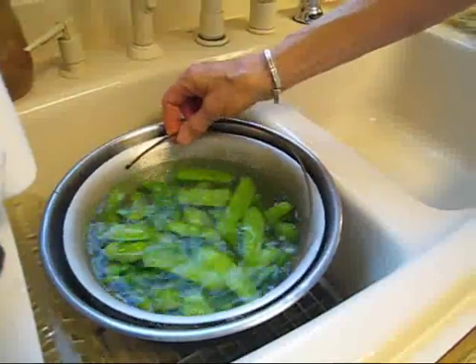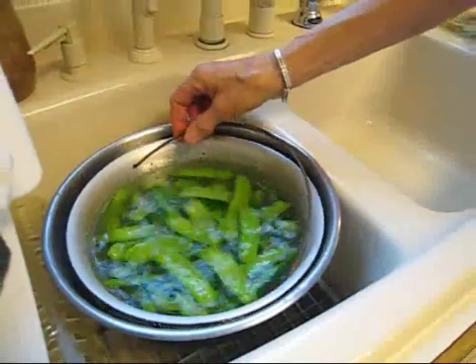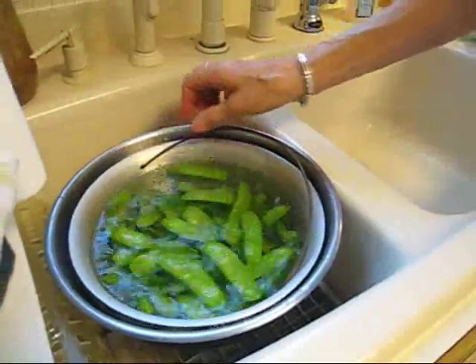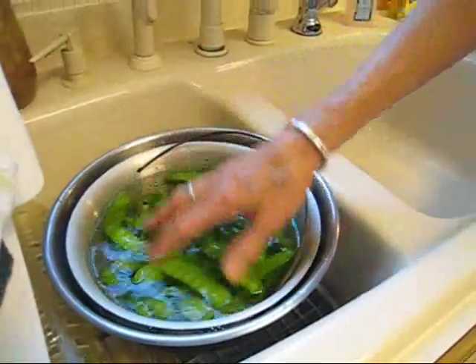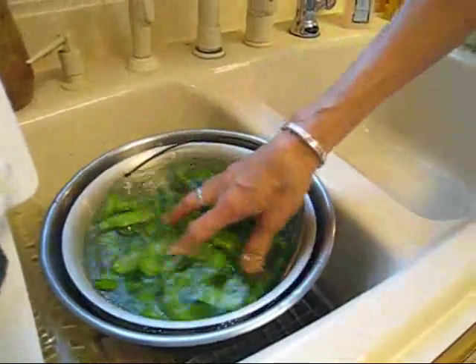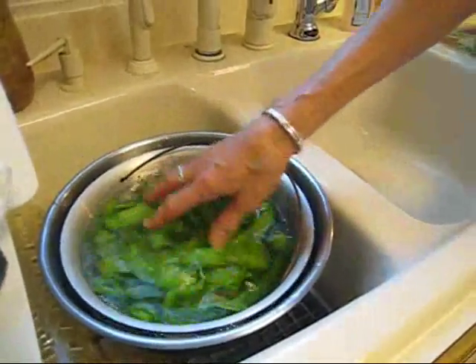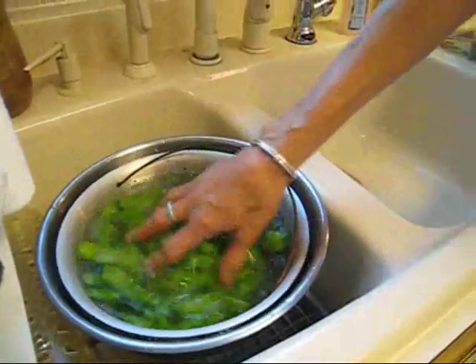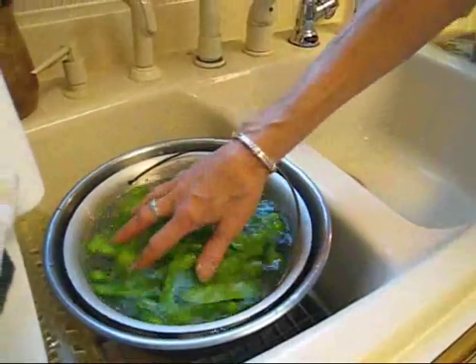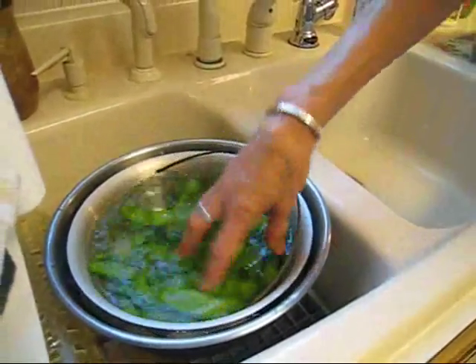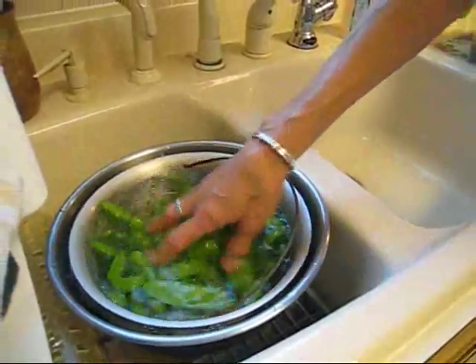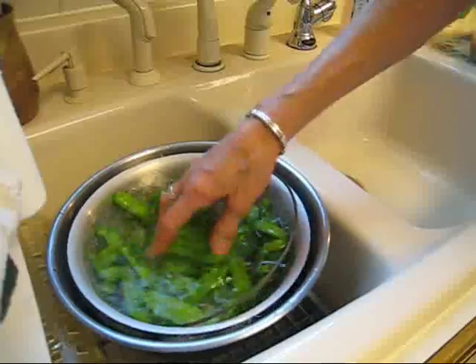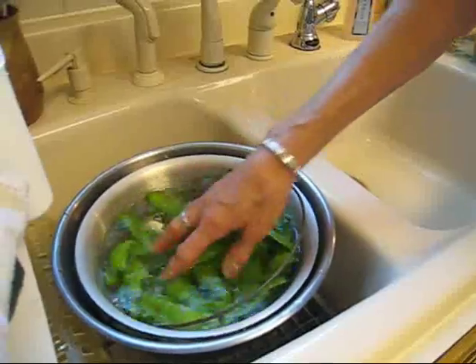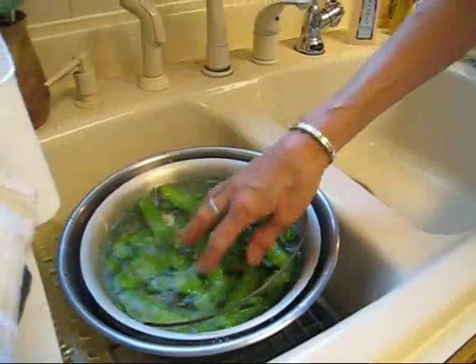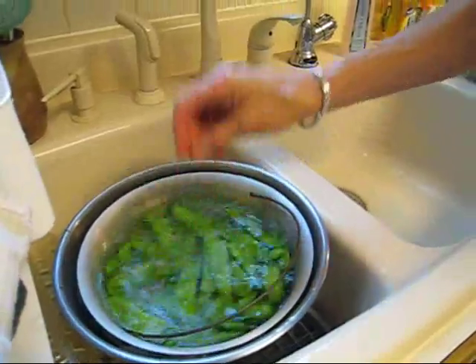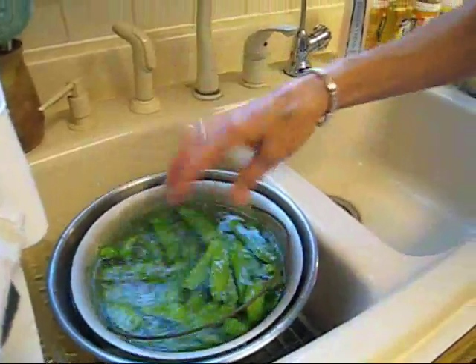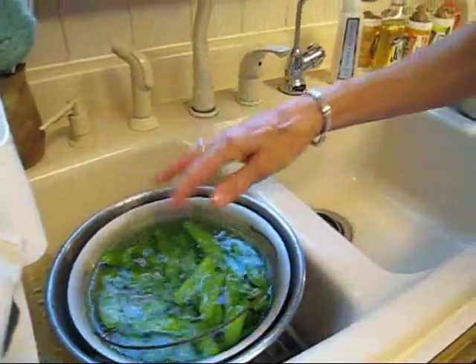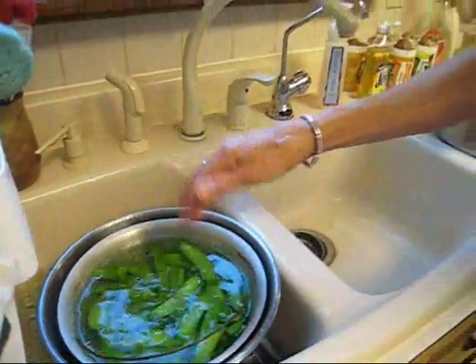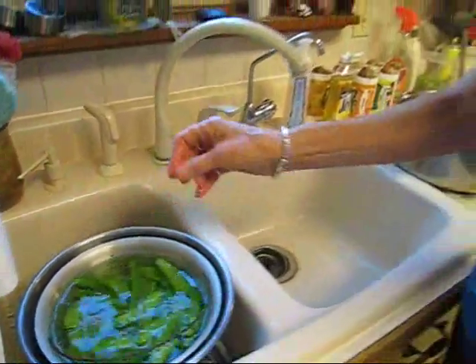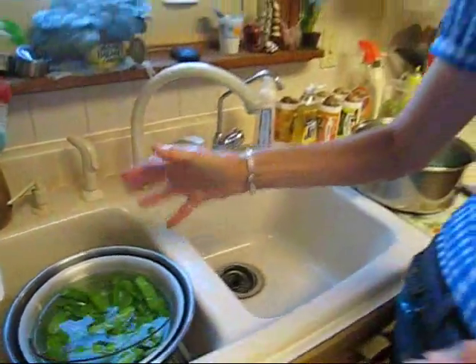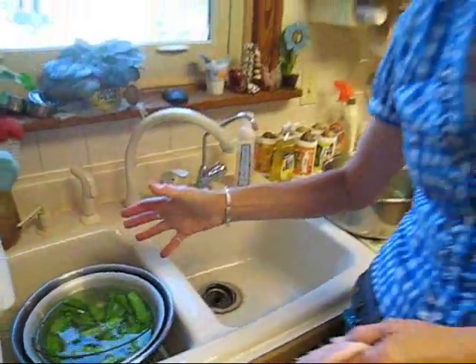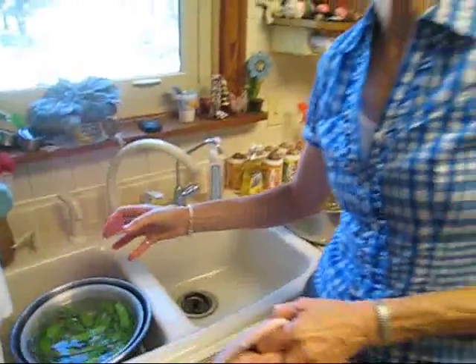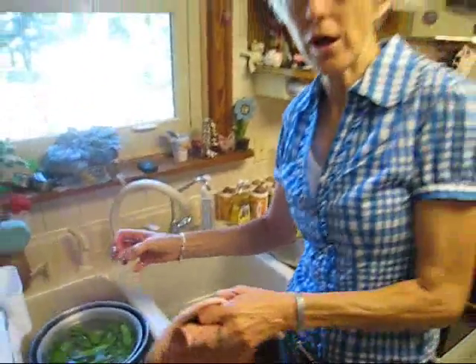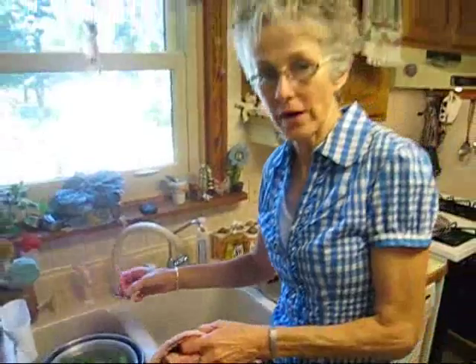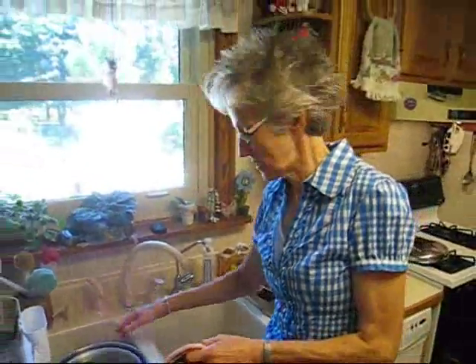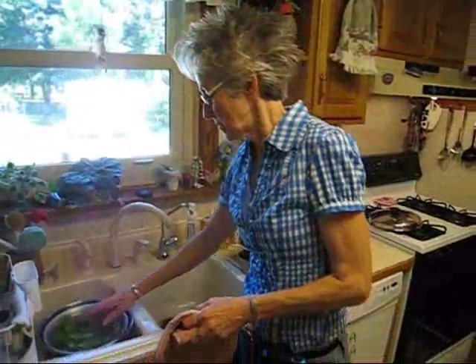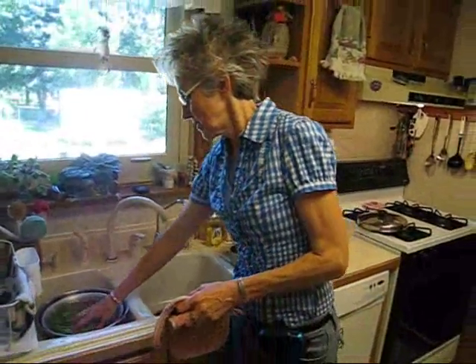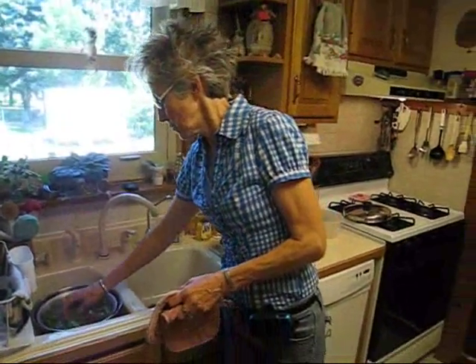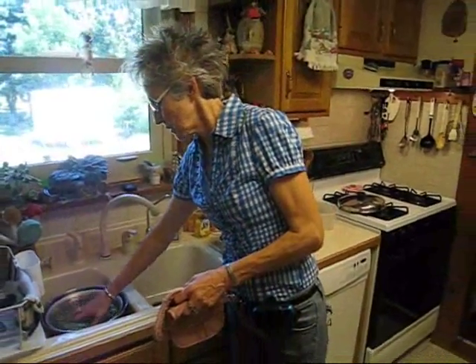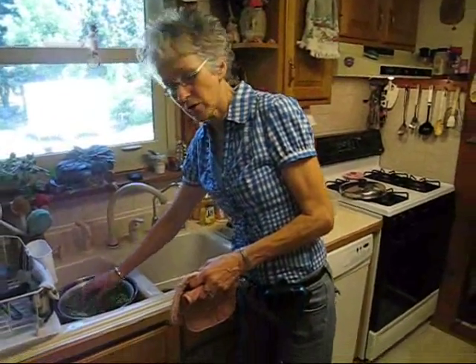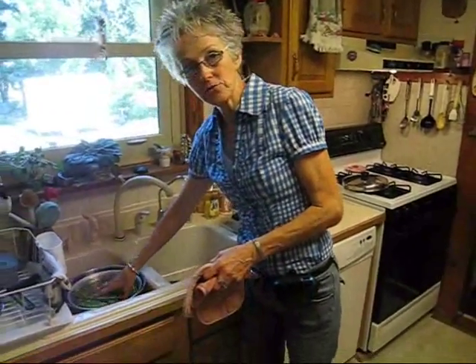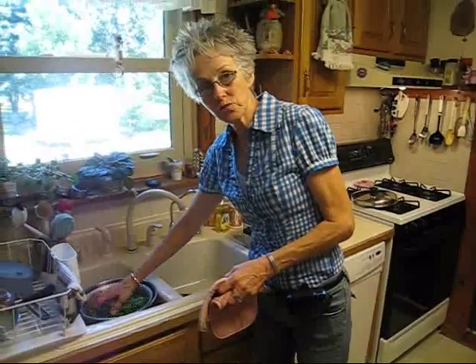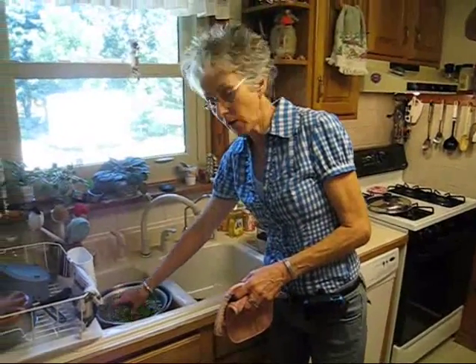From here, I'm going to take them over to a towel that I already have laid out, and let them drain off so they're not in a big chunk when I freeze them. They'll all be separate, so I can use just what I want.